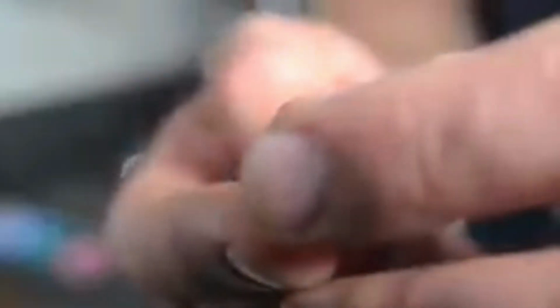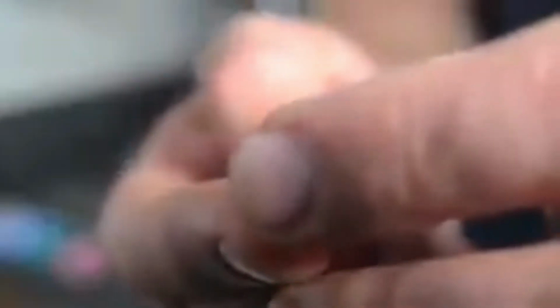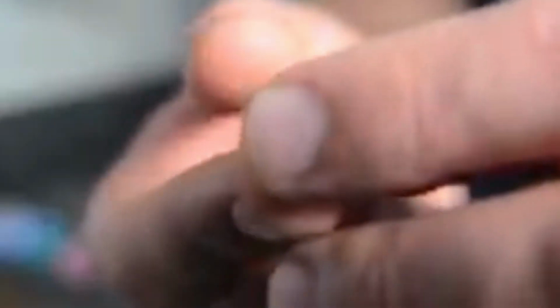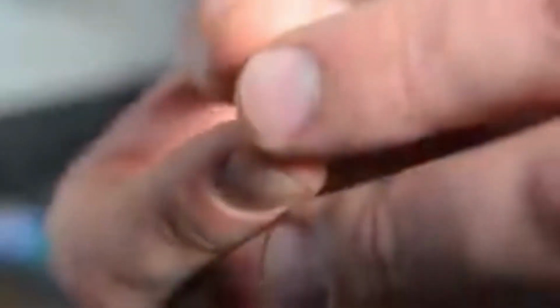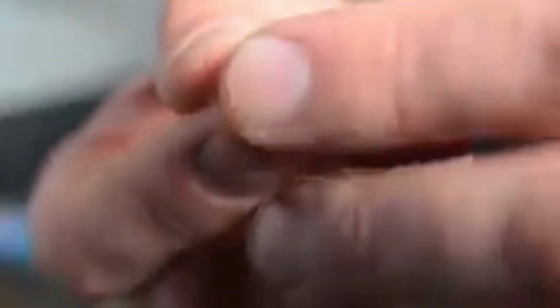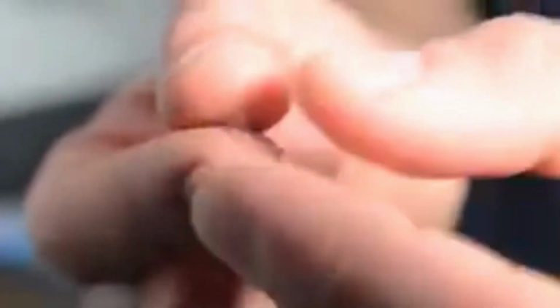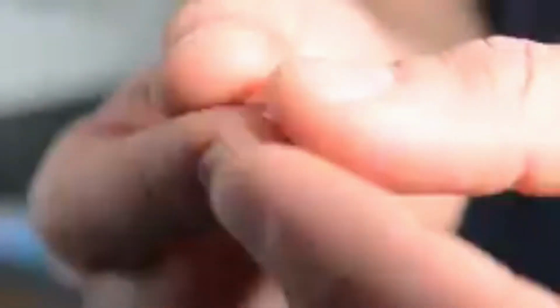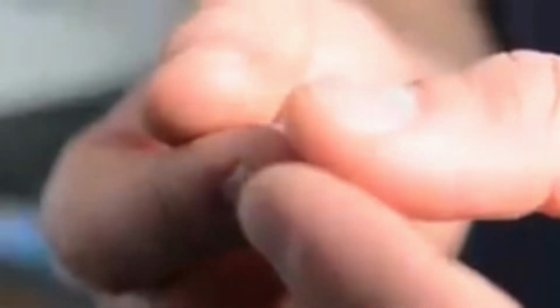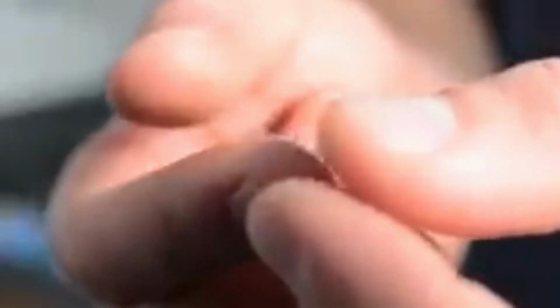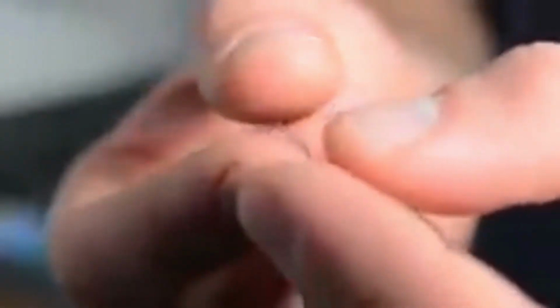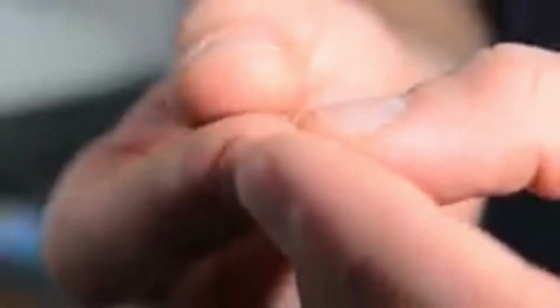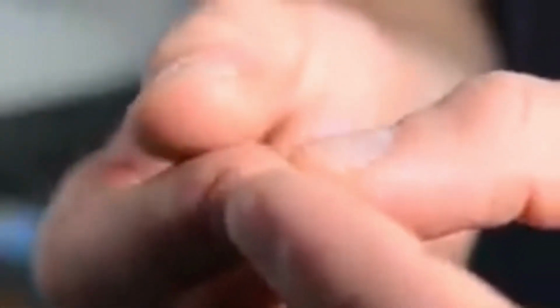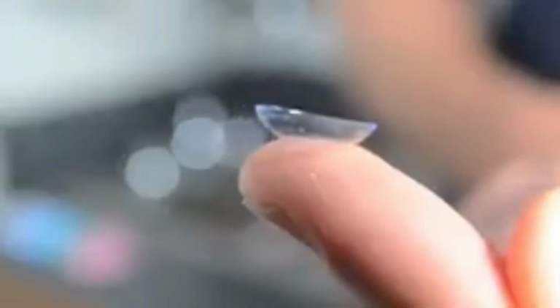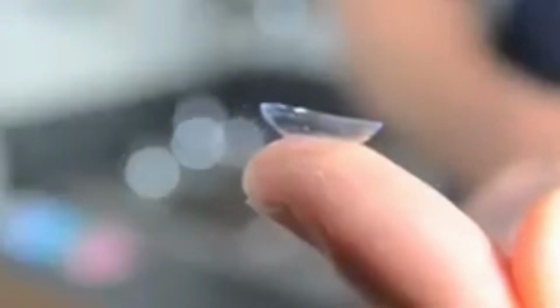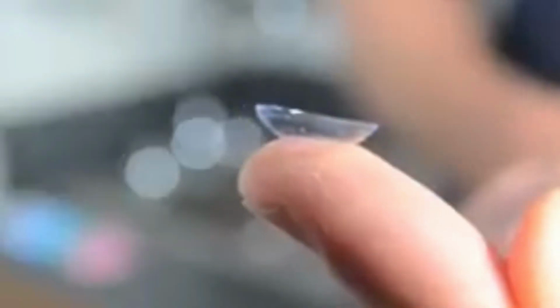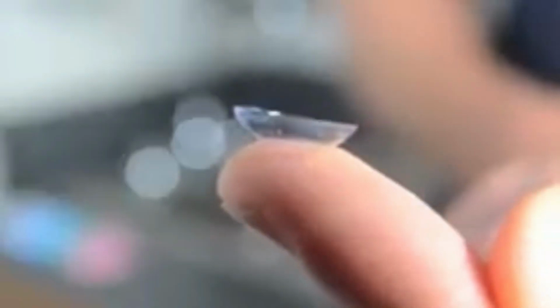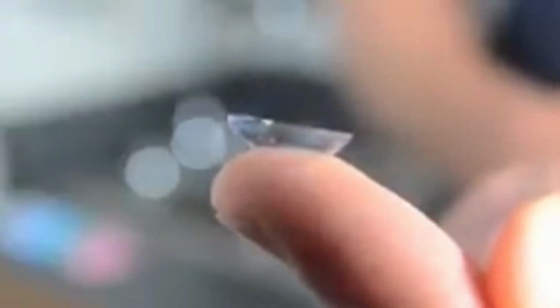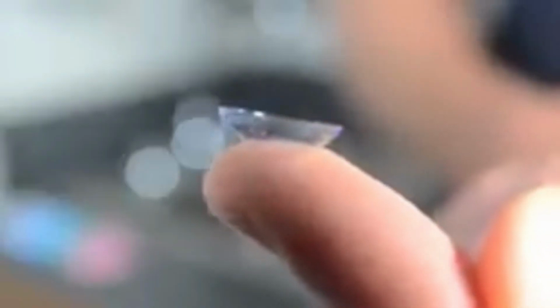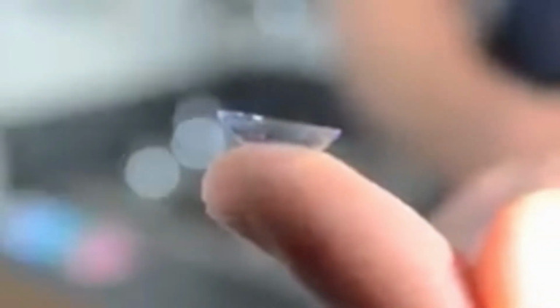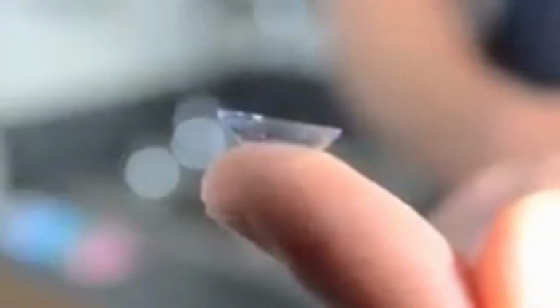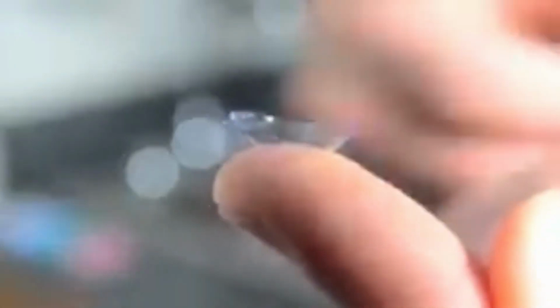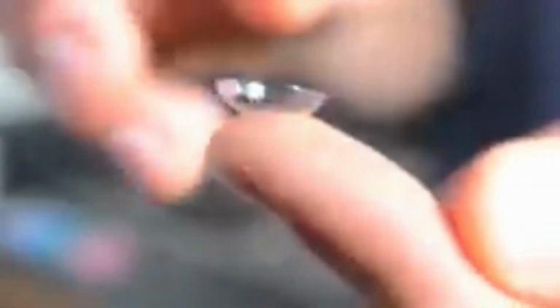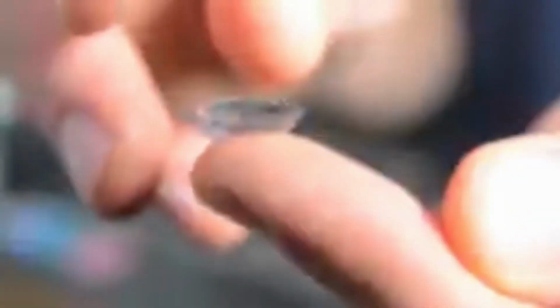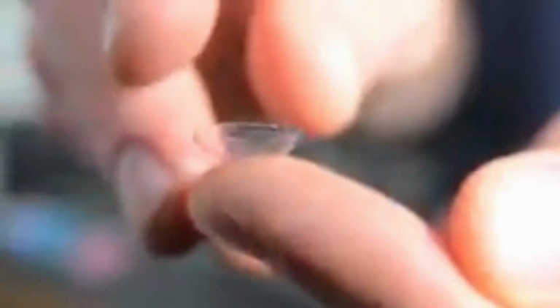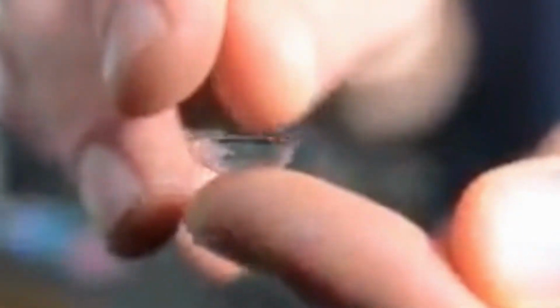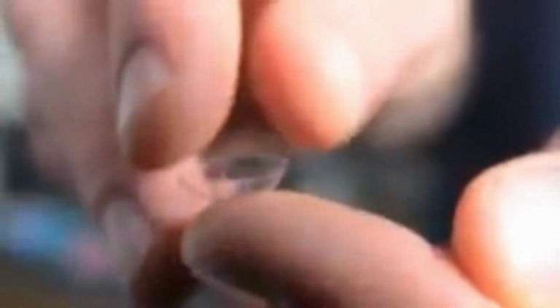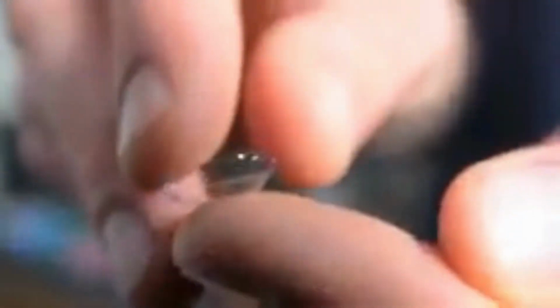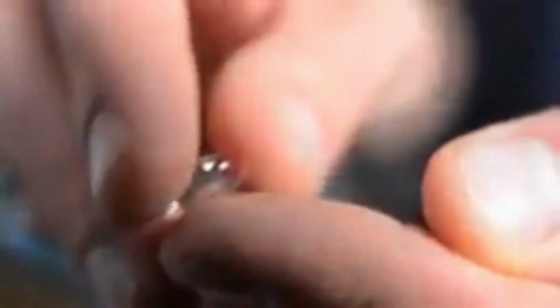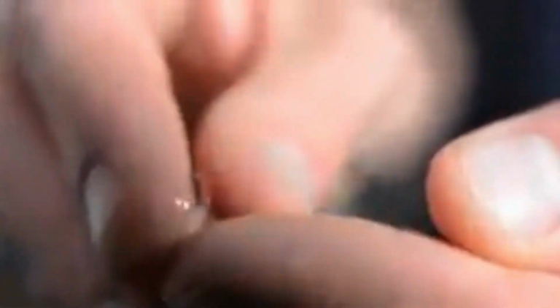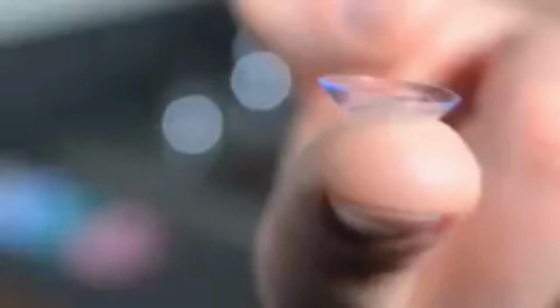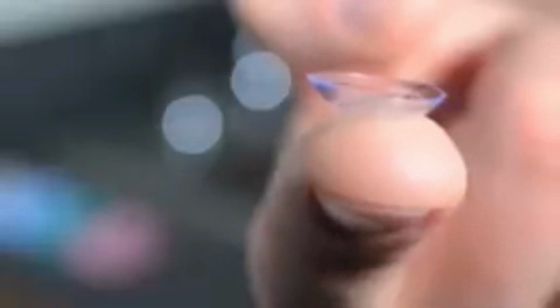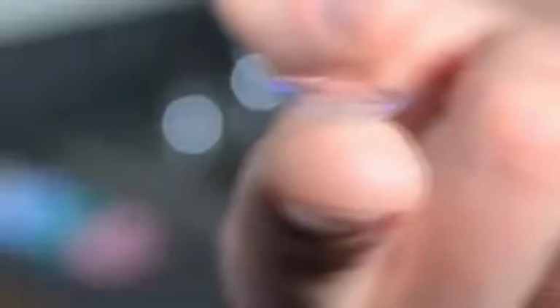Step two: we take our contact lenses out of their case and make sure they are not inside out, or you will experience an uncomfortable foreign body or sandy sensation.